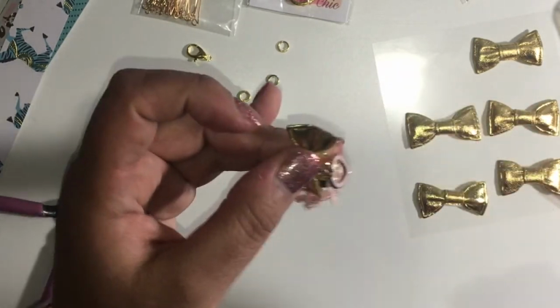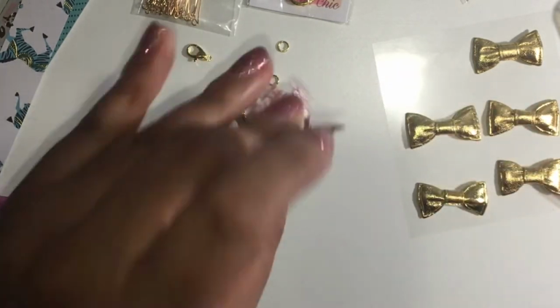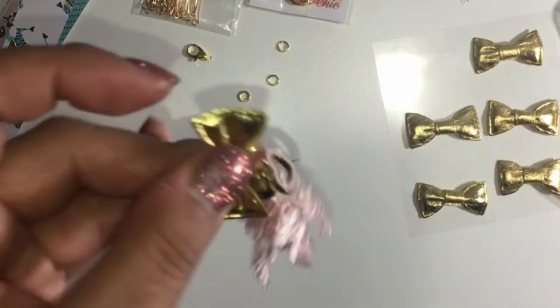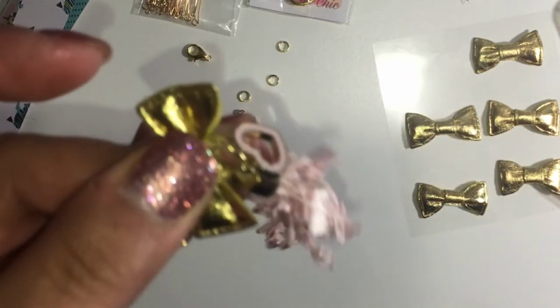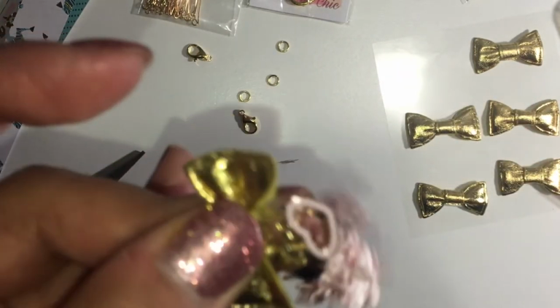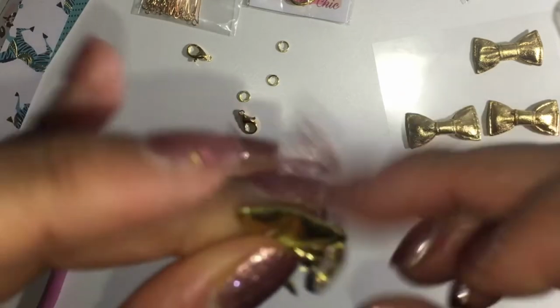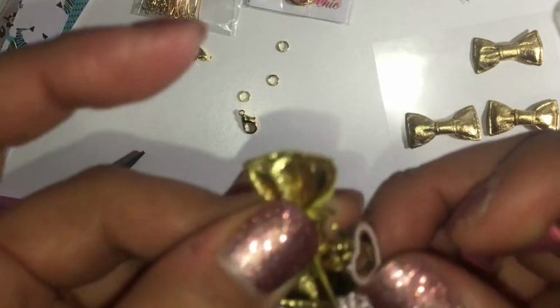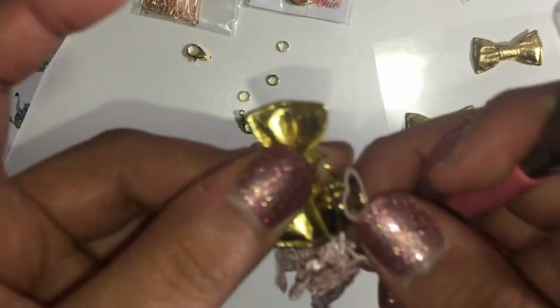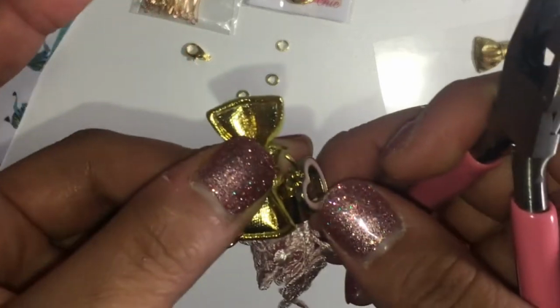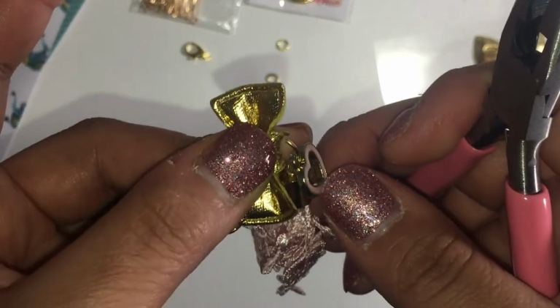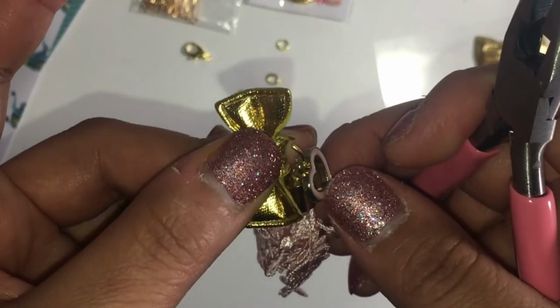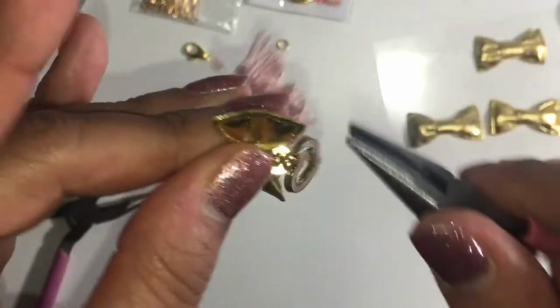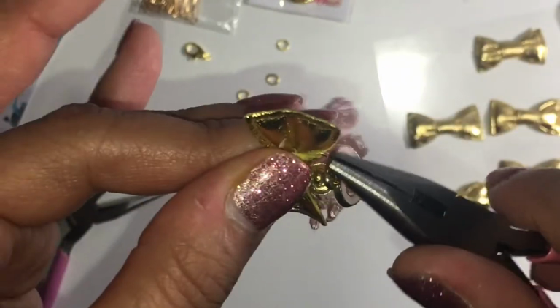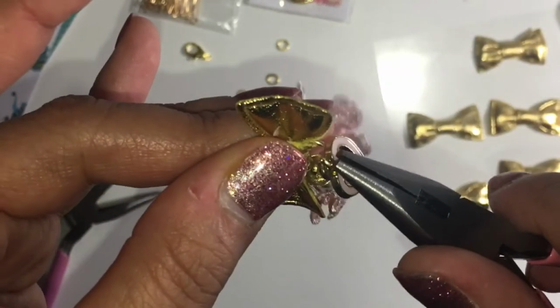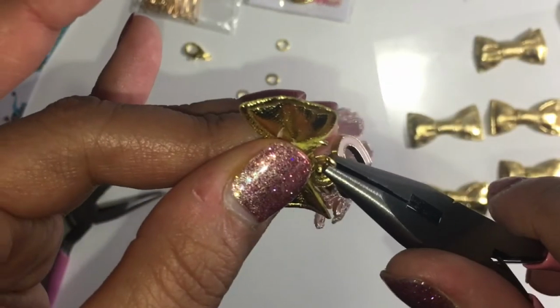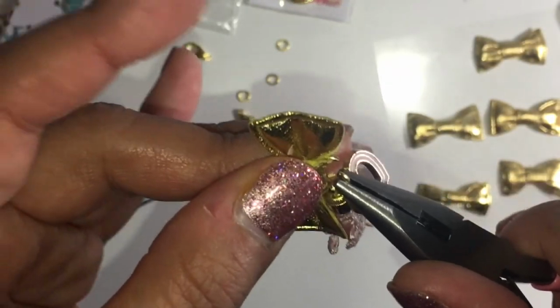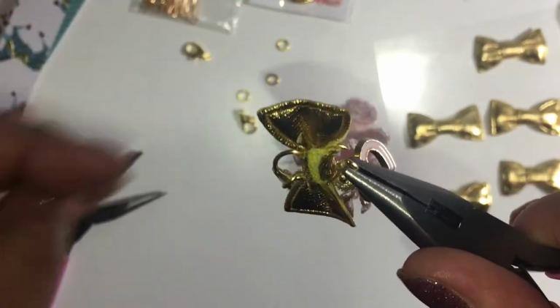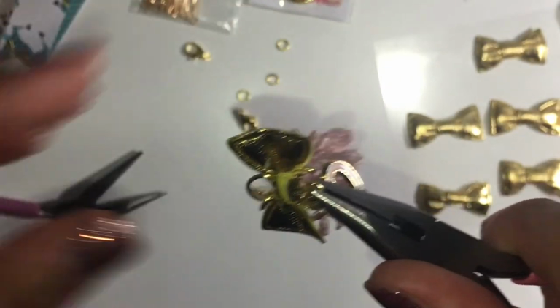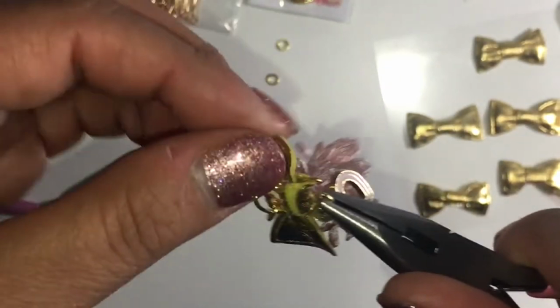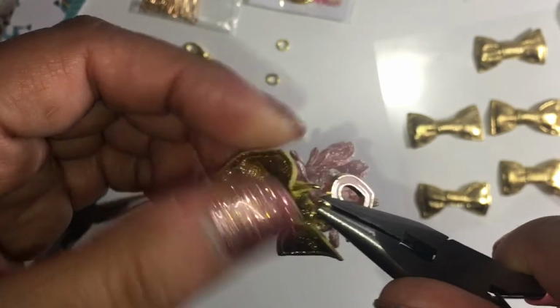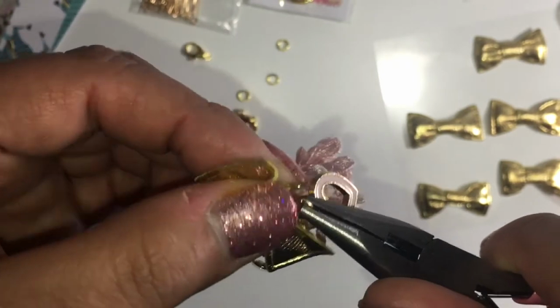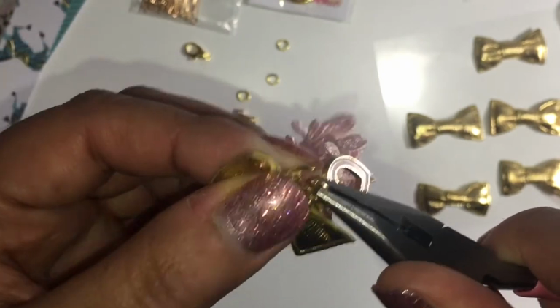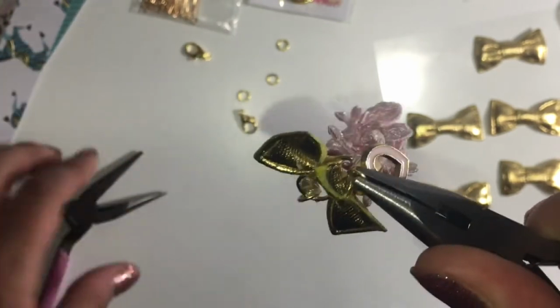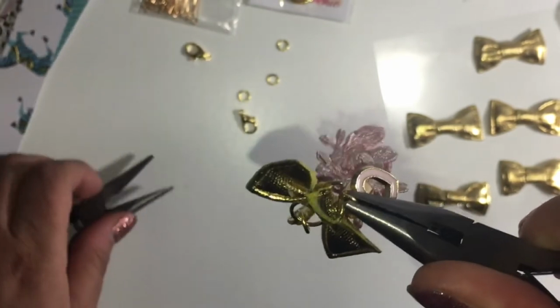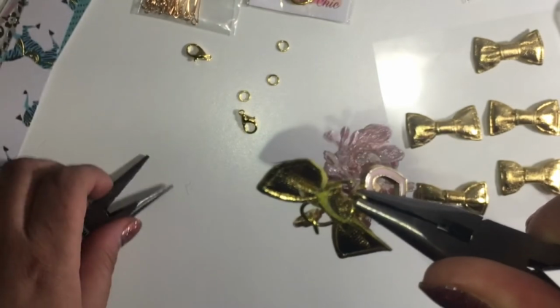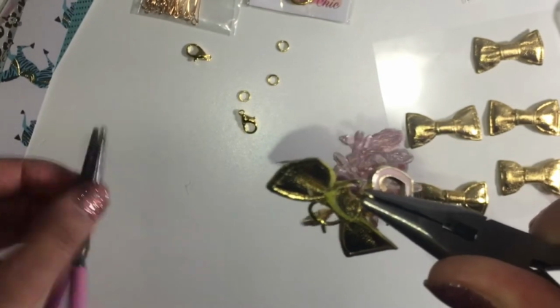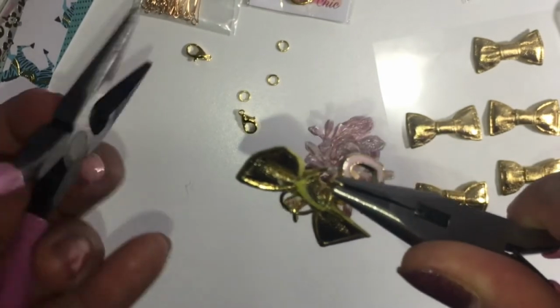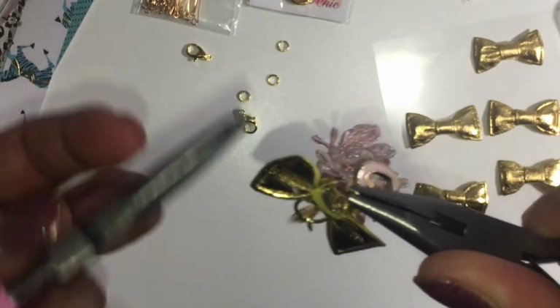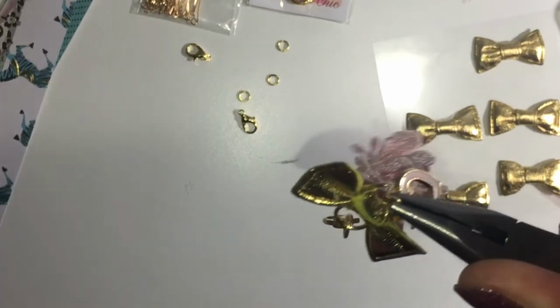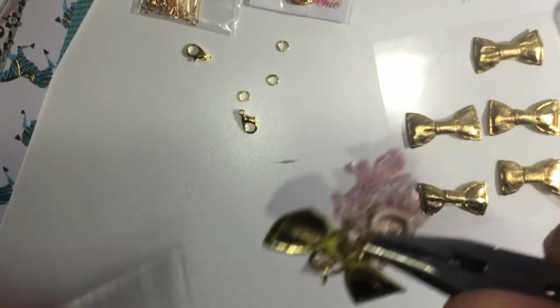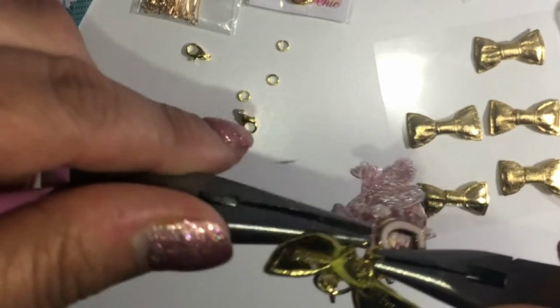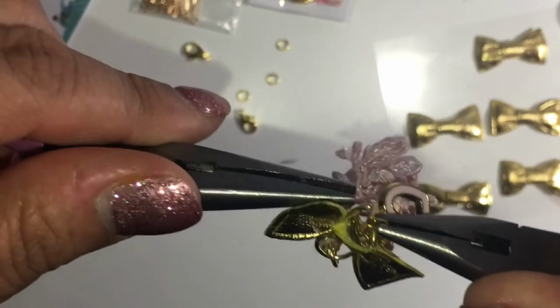Okay, I finally got it in there — I hope you can really see that. I'm gonna go ahead and close the jump ring.